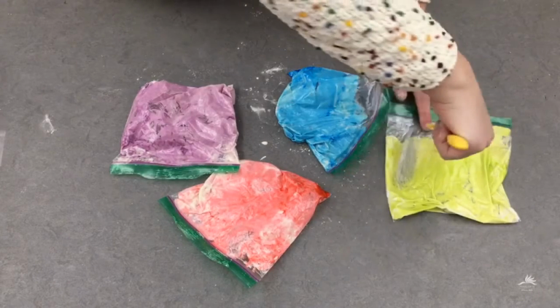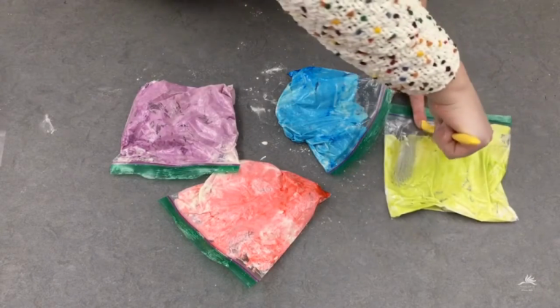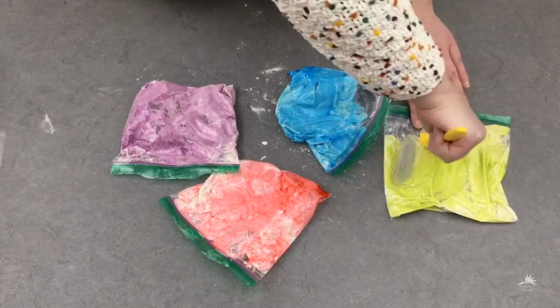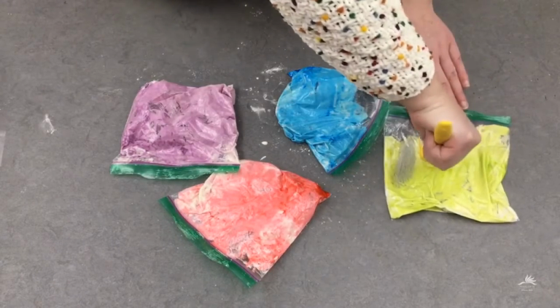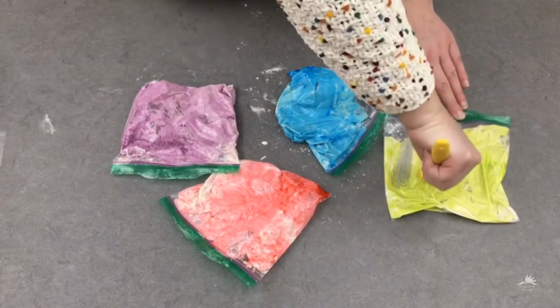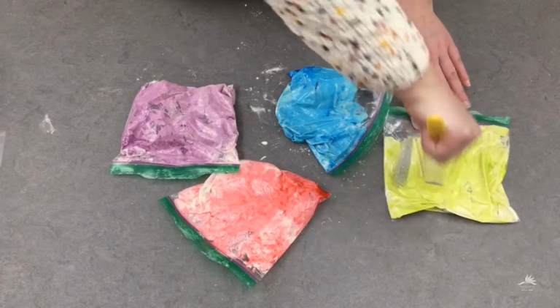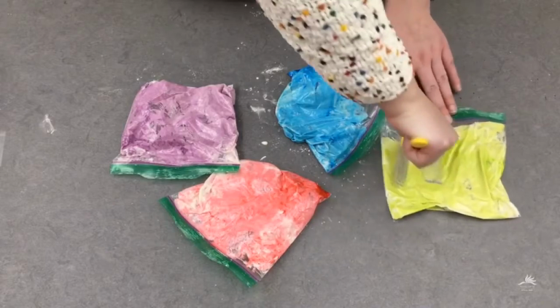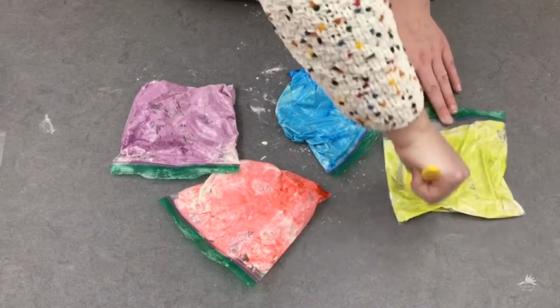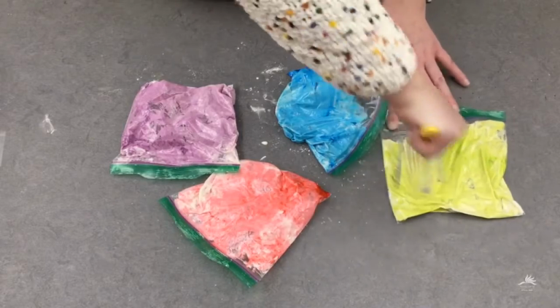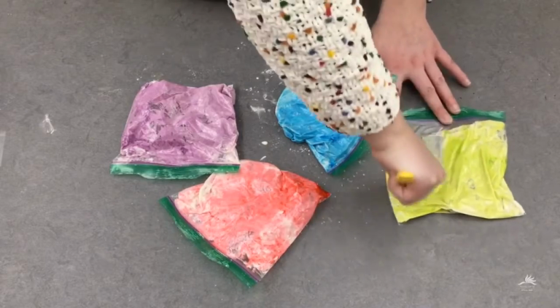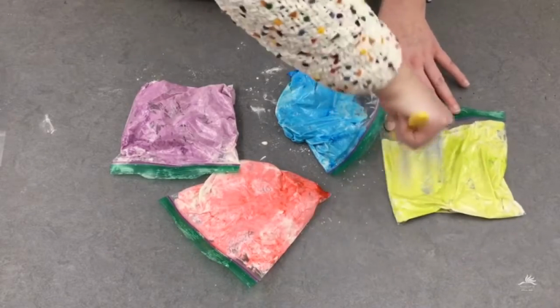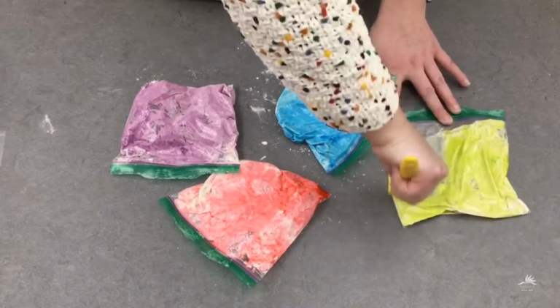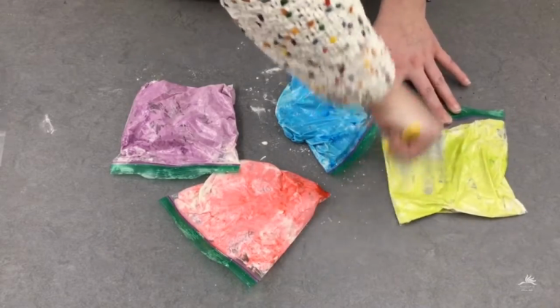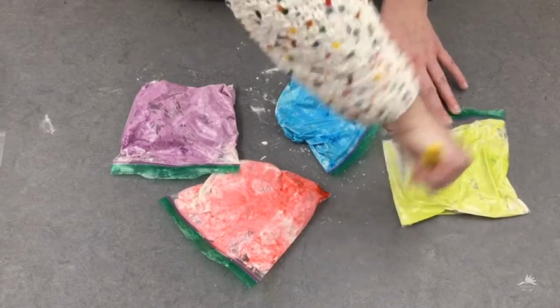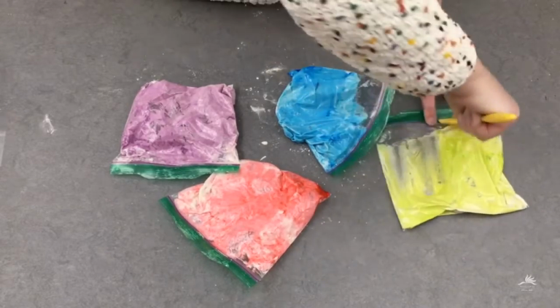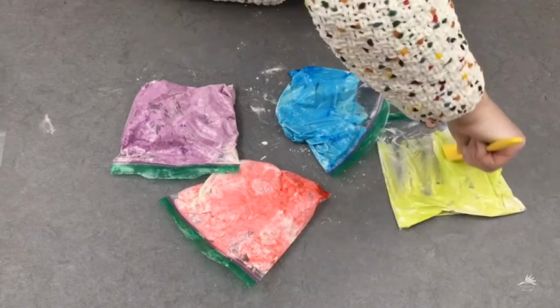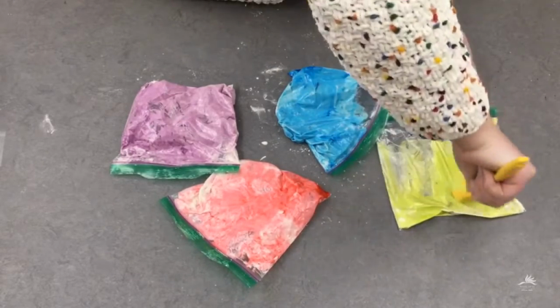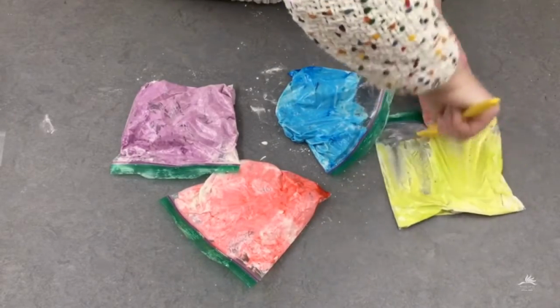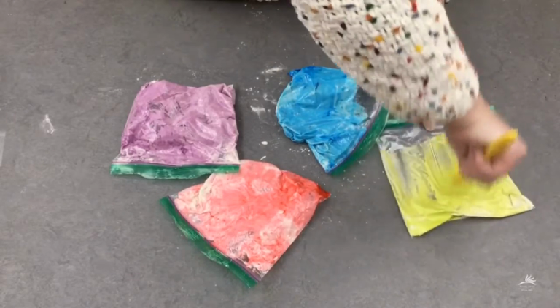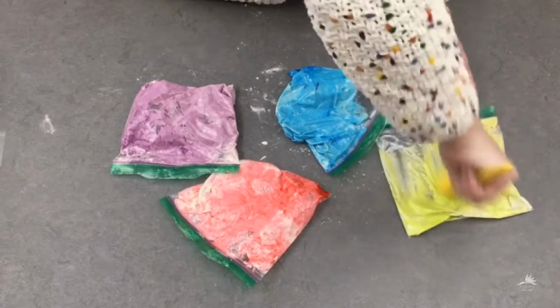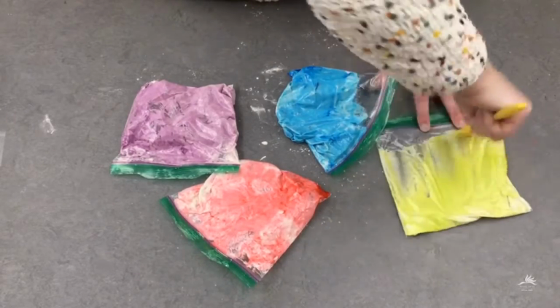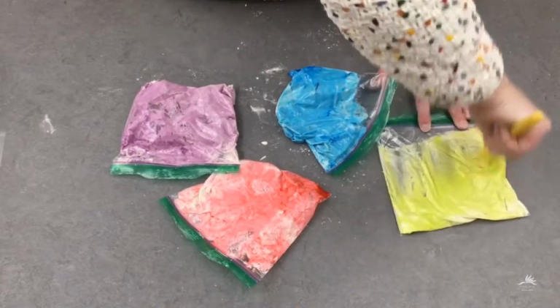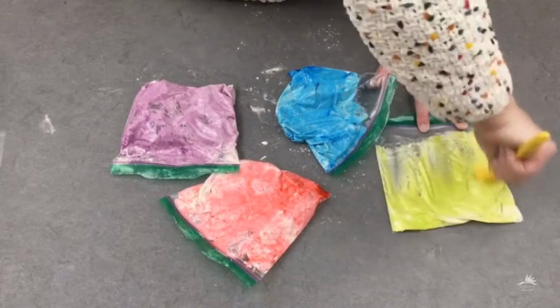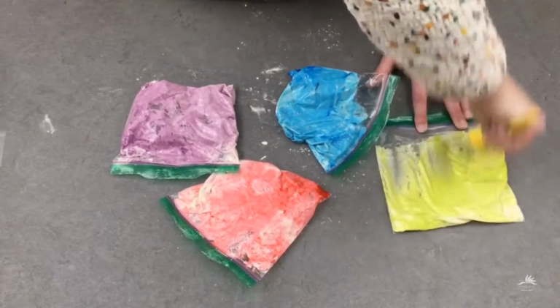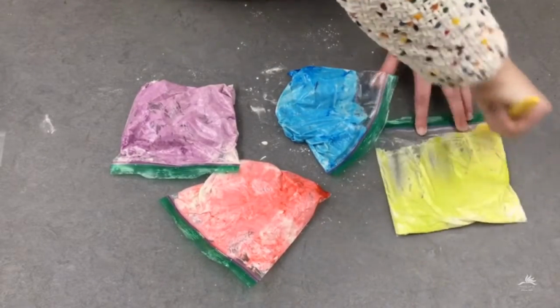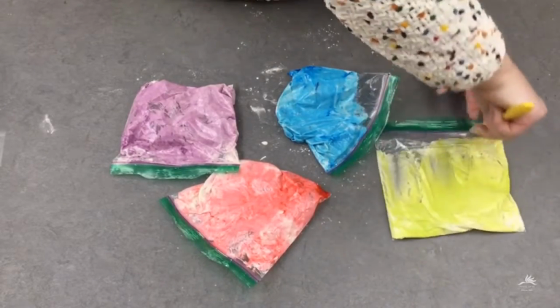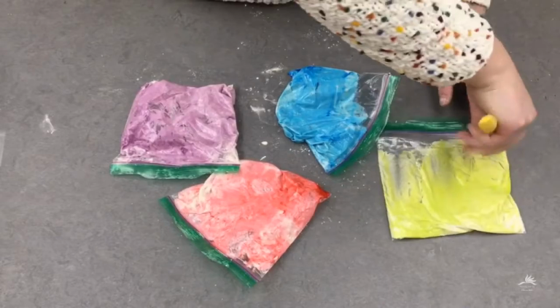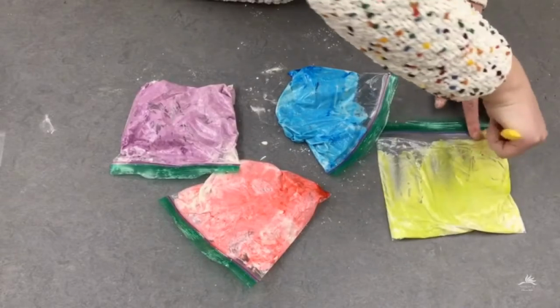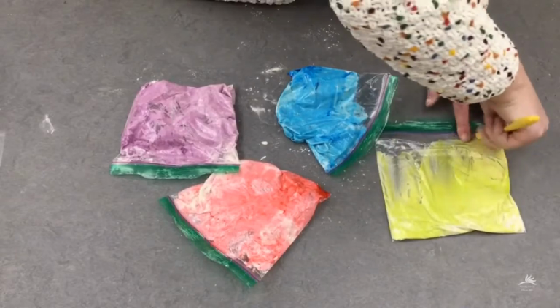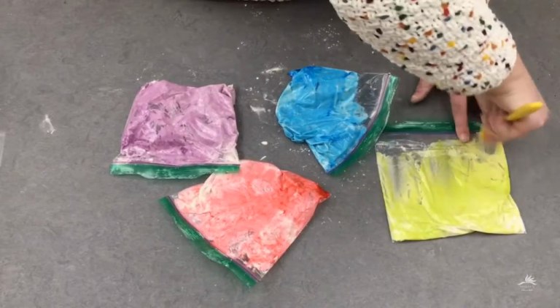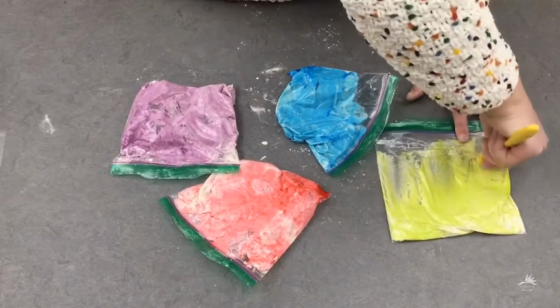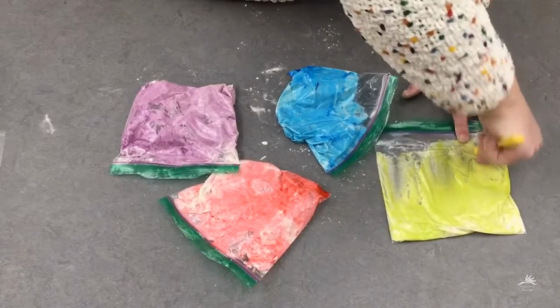Now I'm taking my little rubber spatula and pushing all of the colored mixture into the corner of the bag, because this is where the paint will come from.